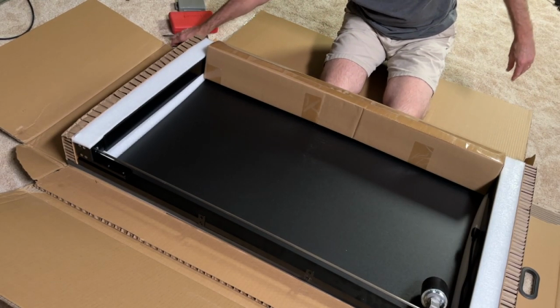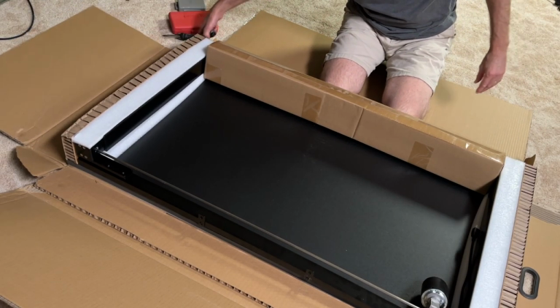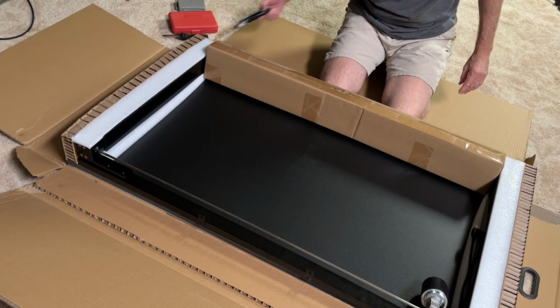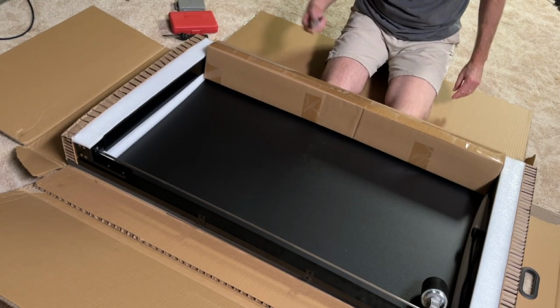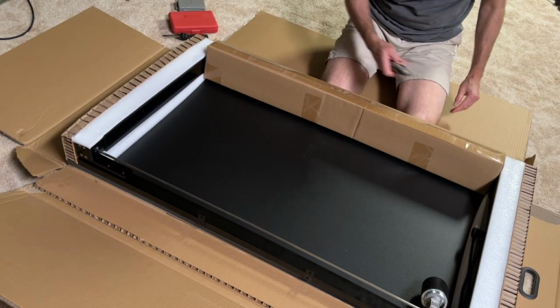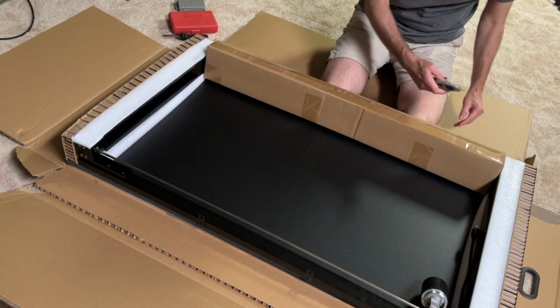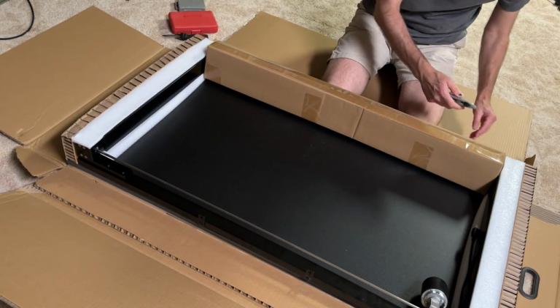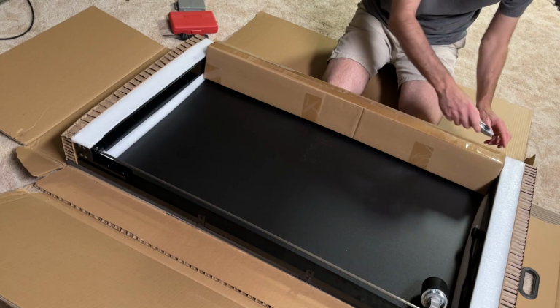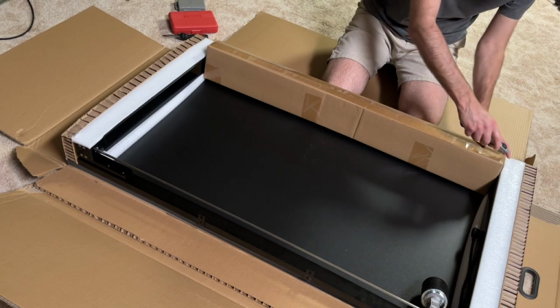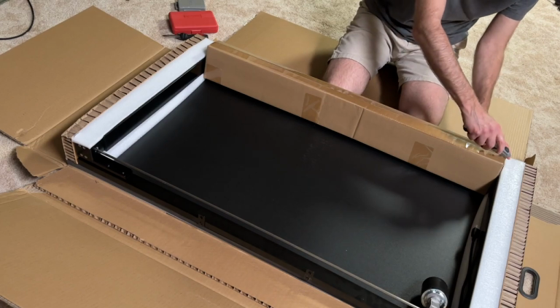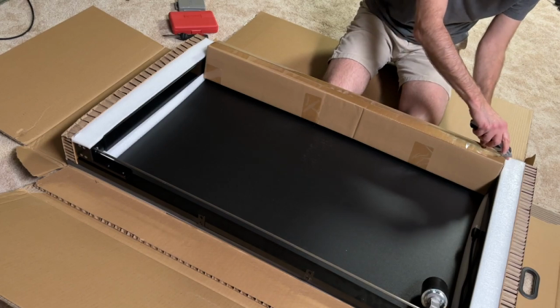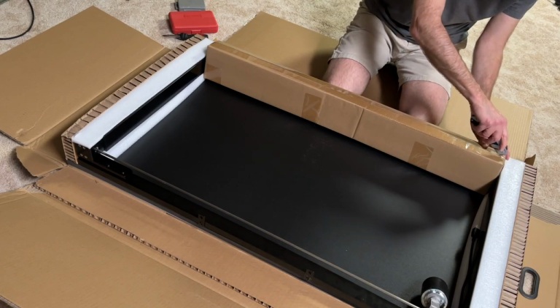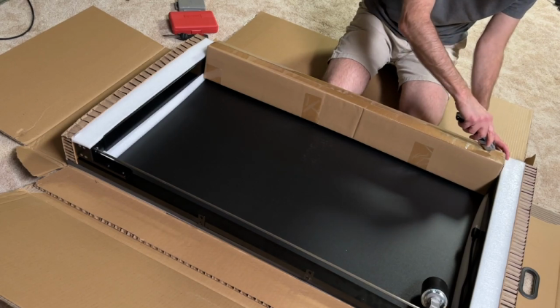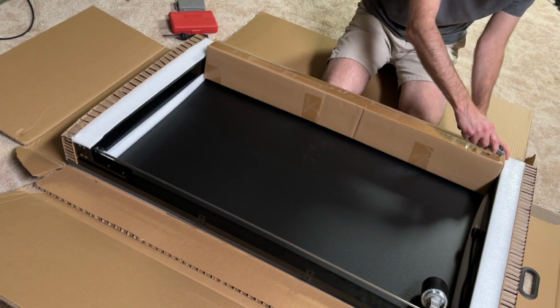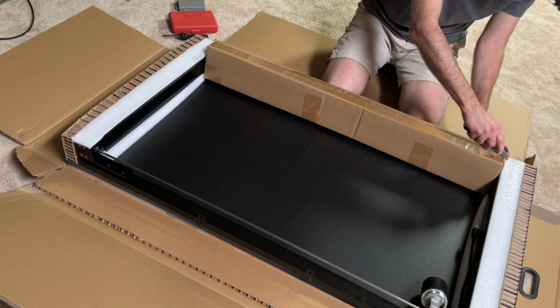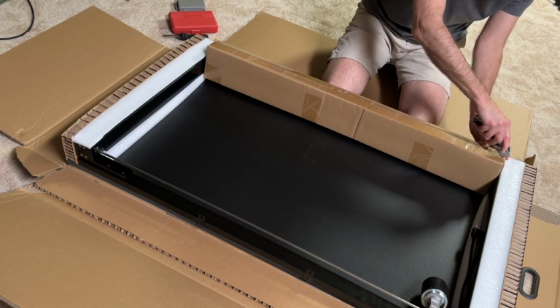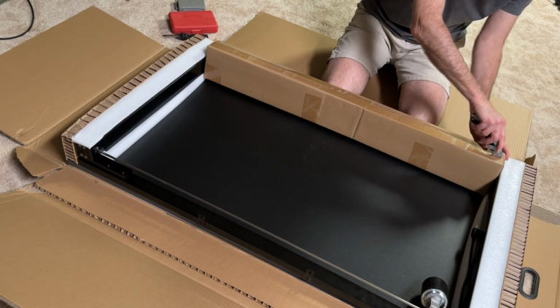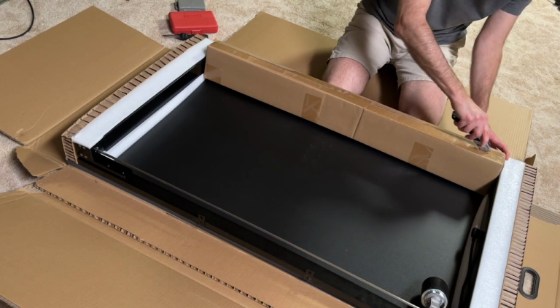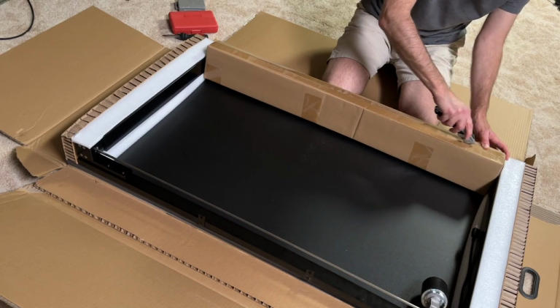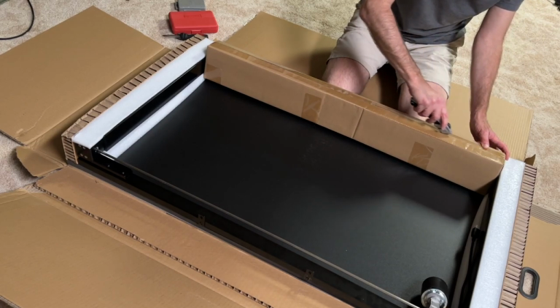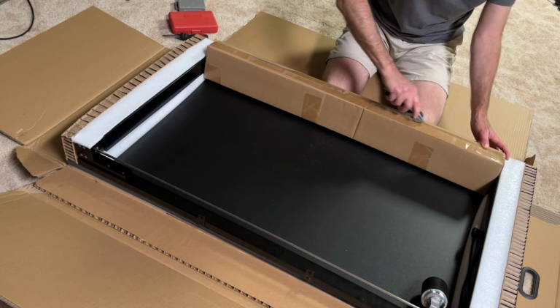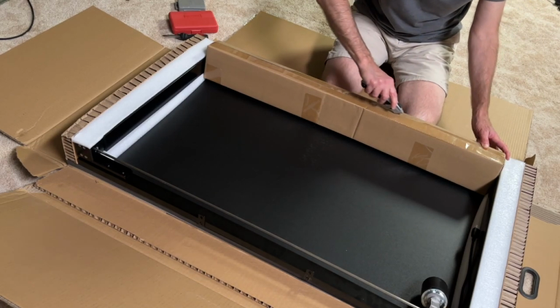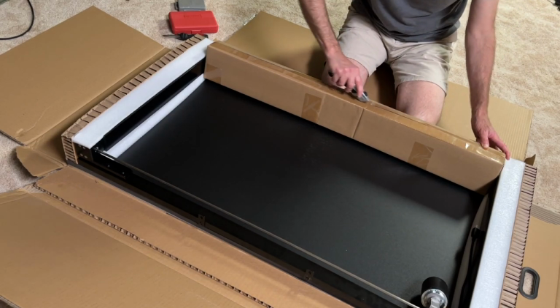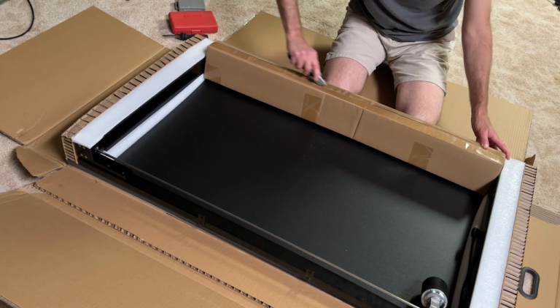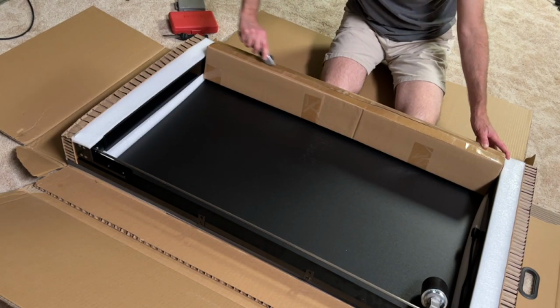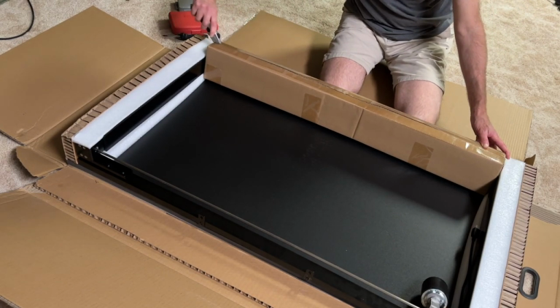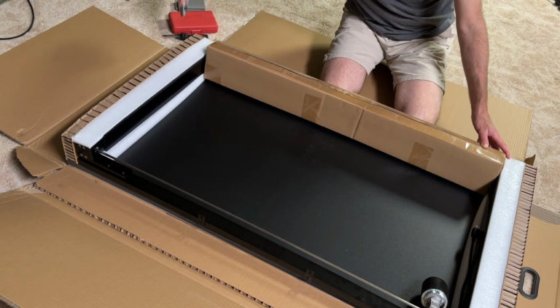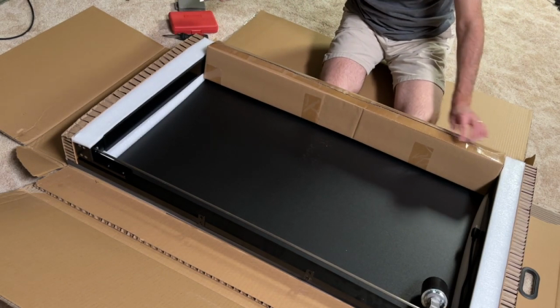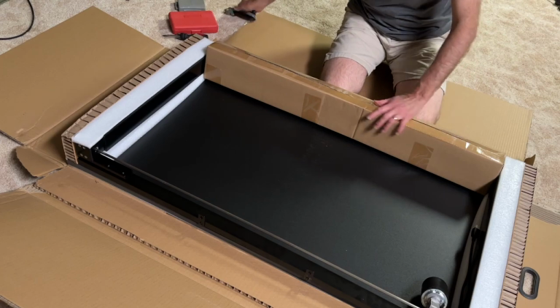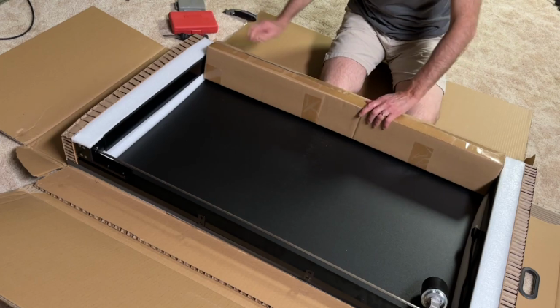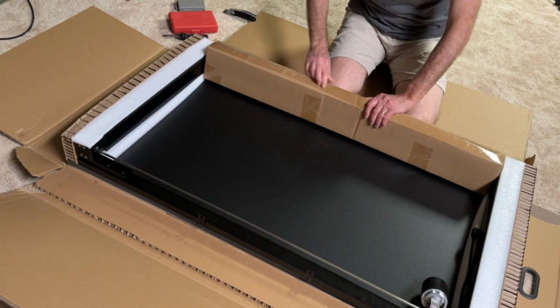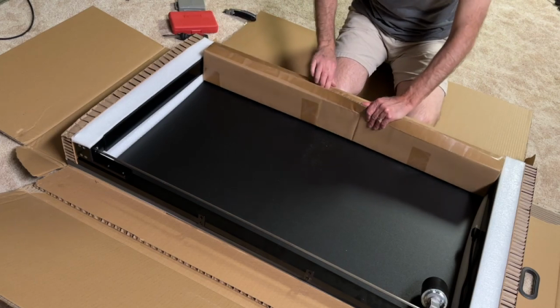This is the AnthroDesk Stand-Up Desk, but I don't know how to put a lot of equipment in this video. I can't even drag it out. I don't know how to use it.